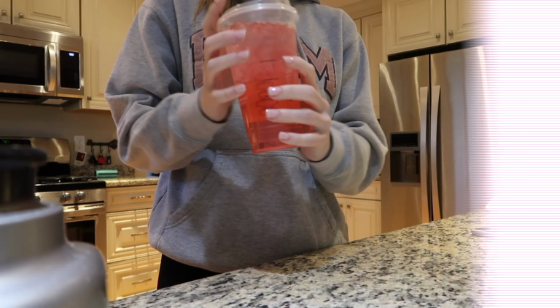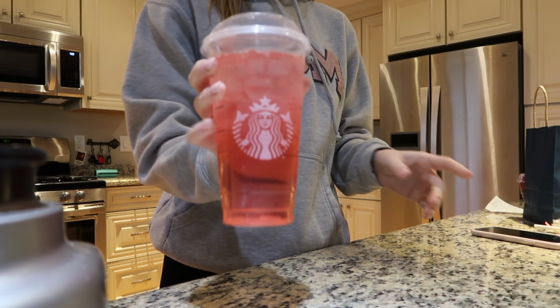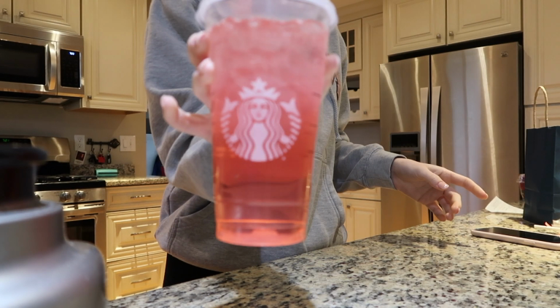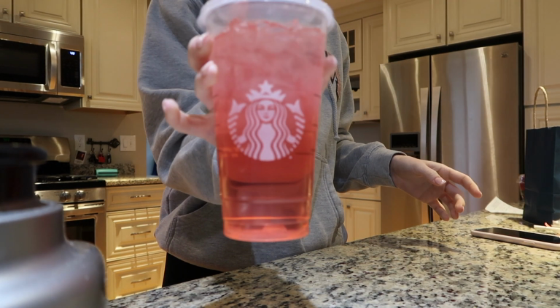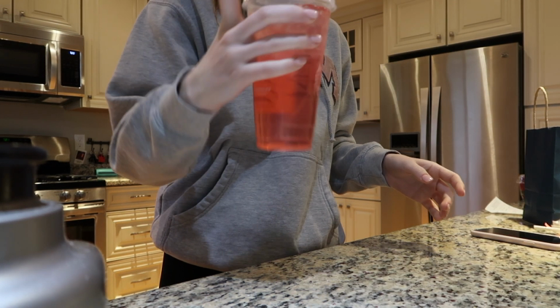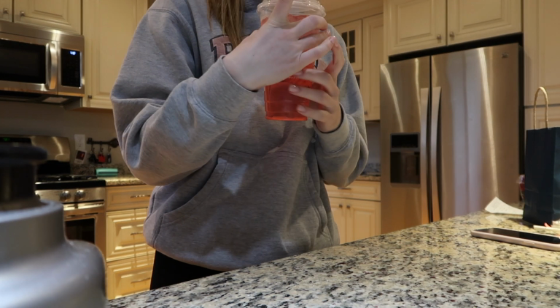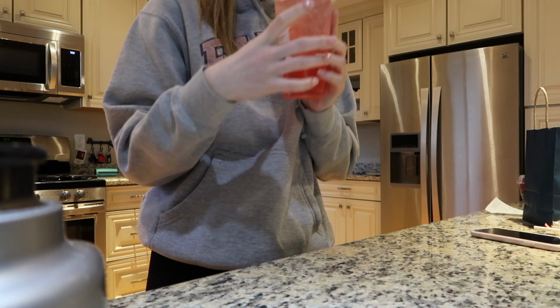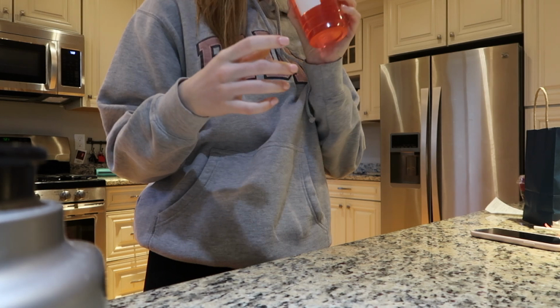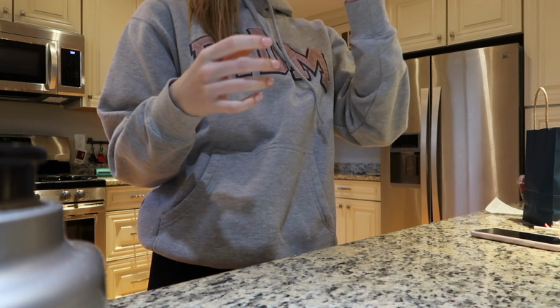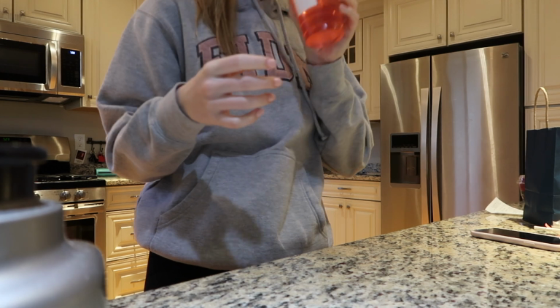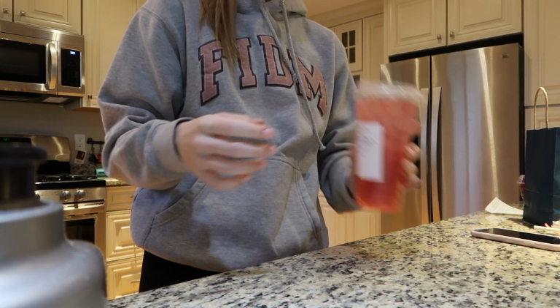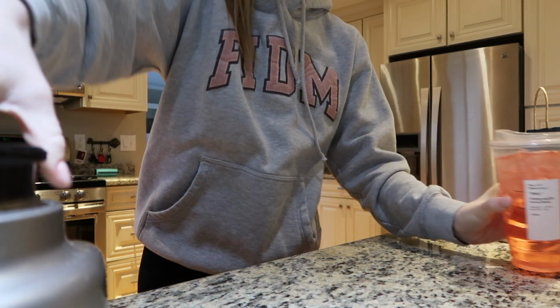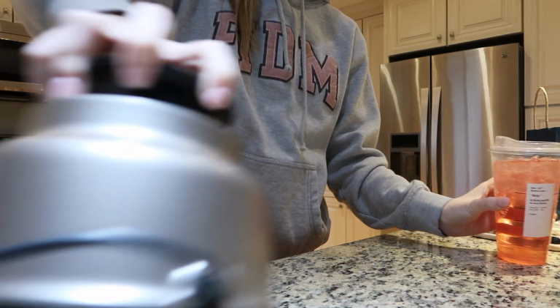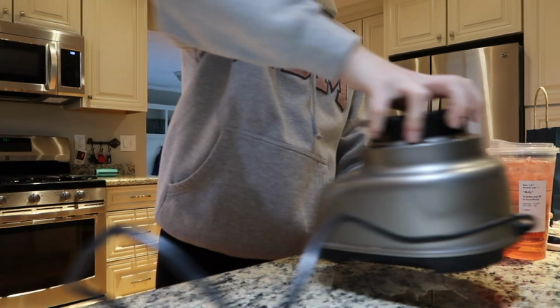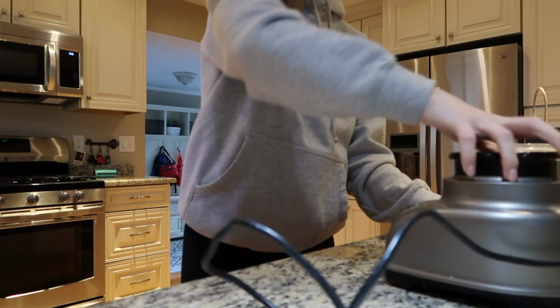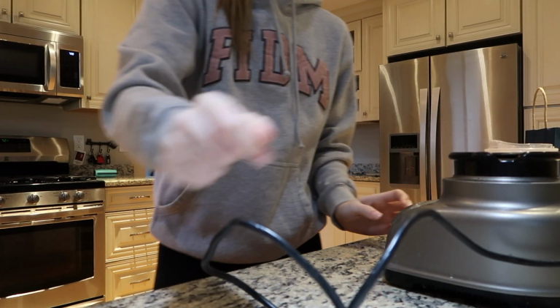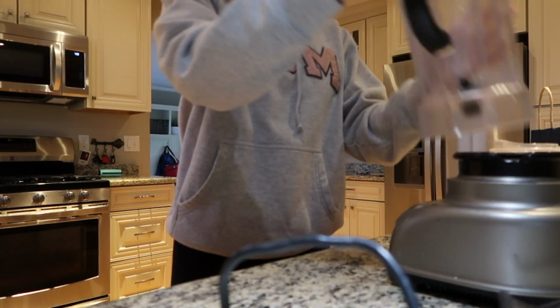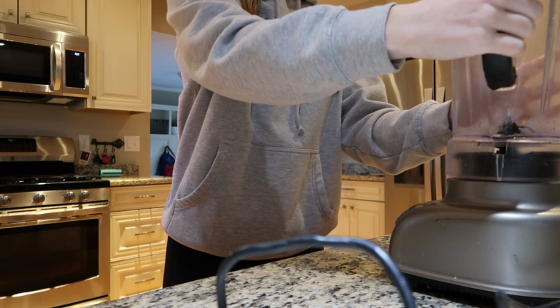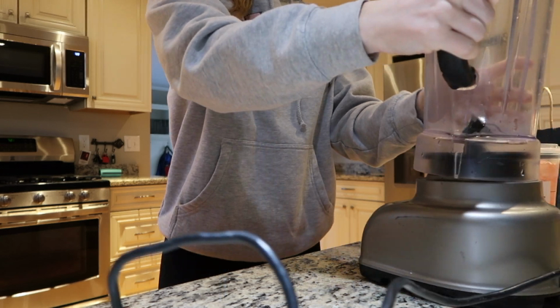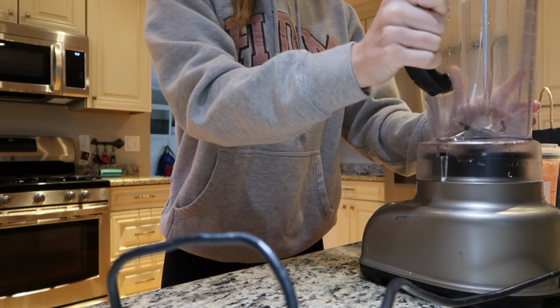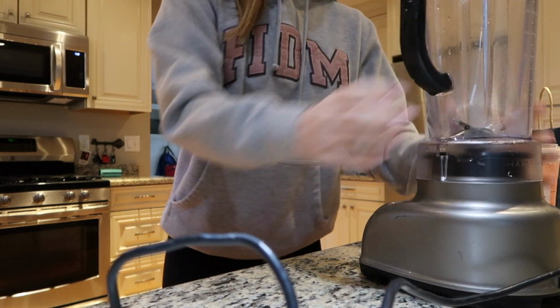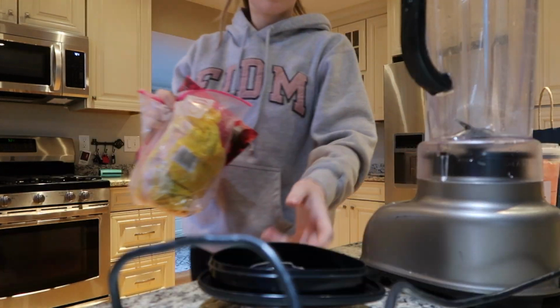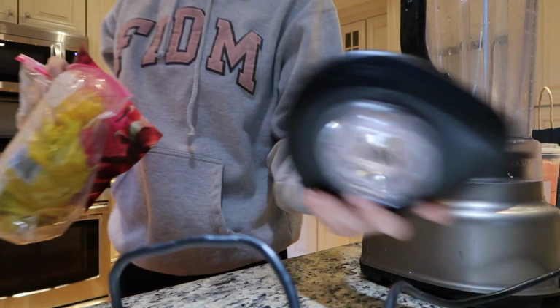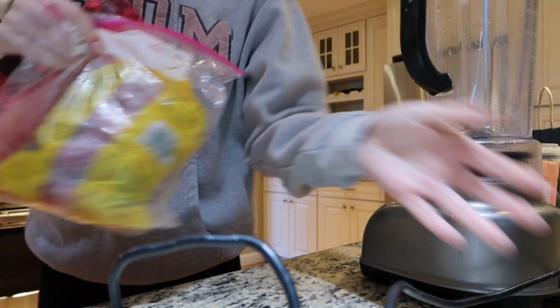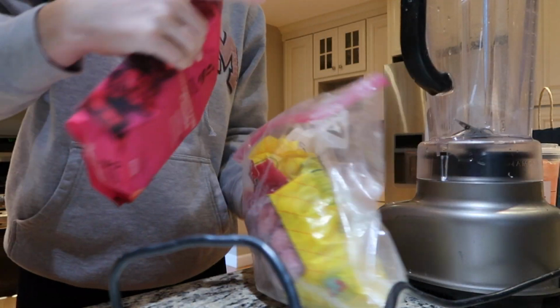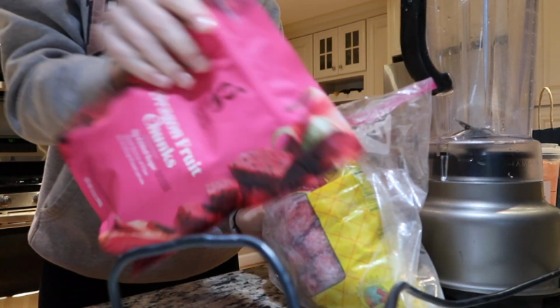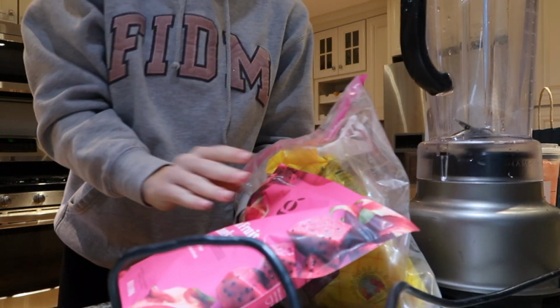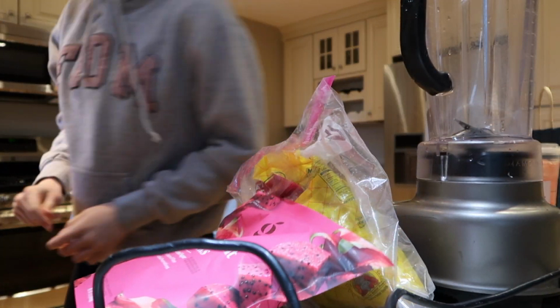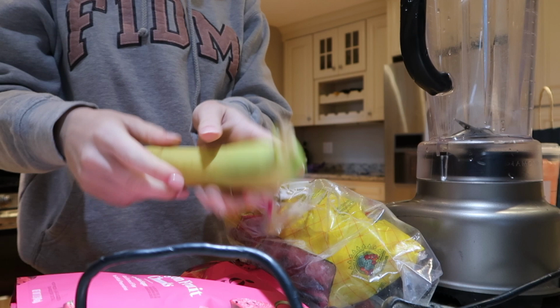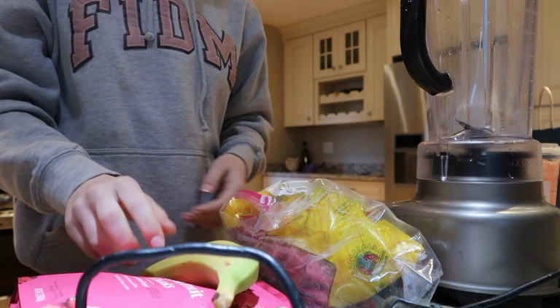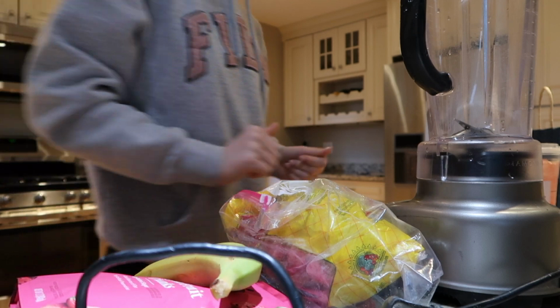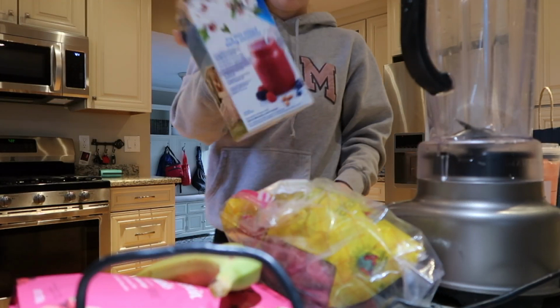Hey guys, we're starting this video off right away with my Starbucks — I got a strawberry refresher, no berries. That is my go-to Starbucks order, I love it. And we're starting by making a dragon fruit smoothie bowl, which is literally the best. We're doing a what I eat in a day, so hey guys, welcome back to my channel!